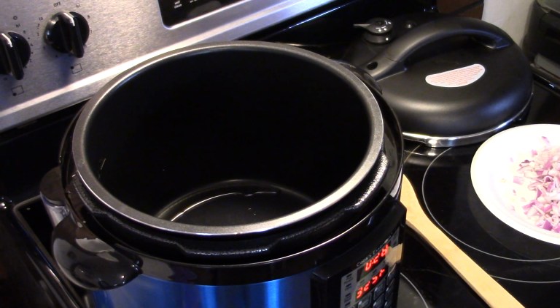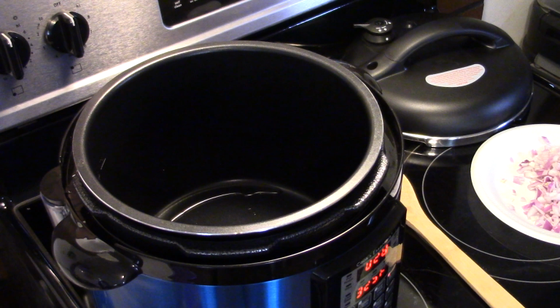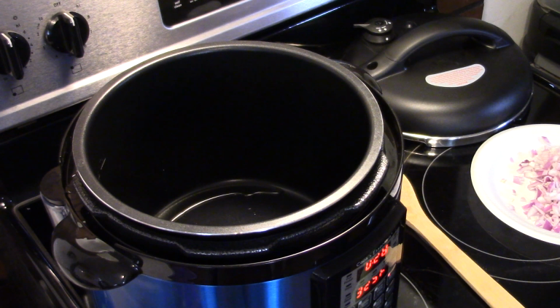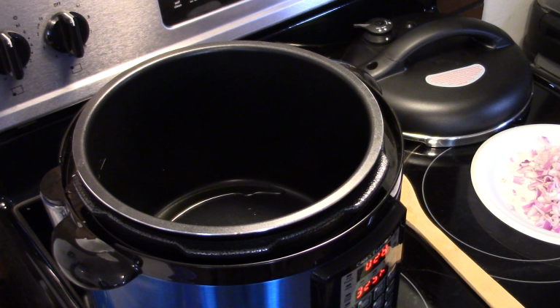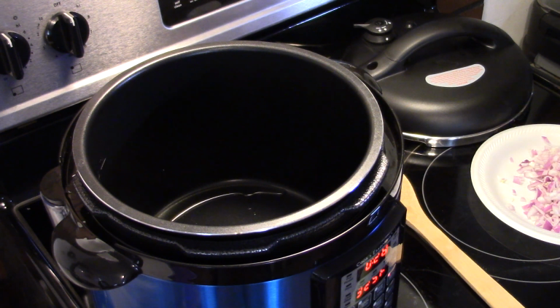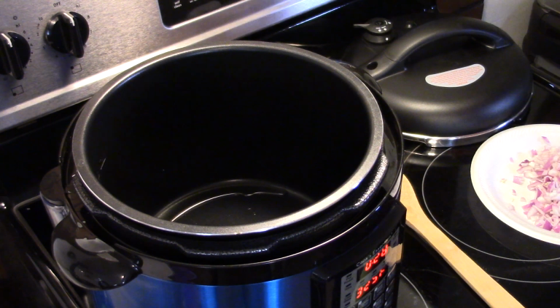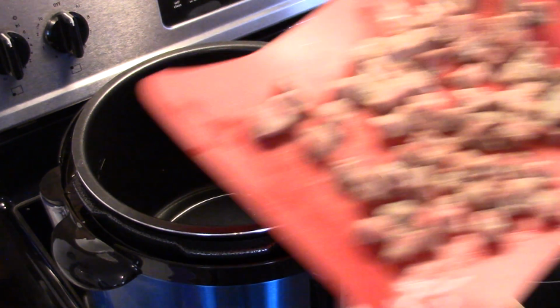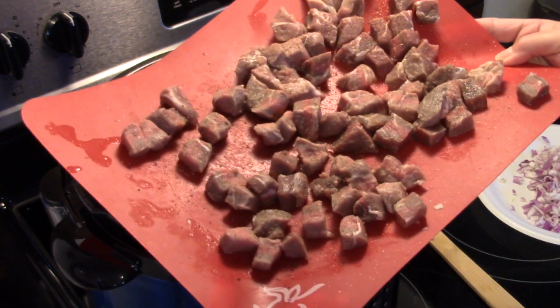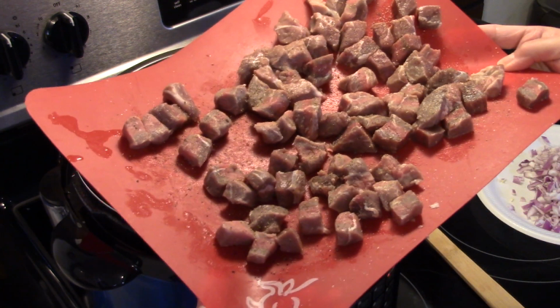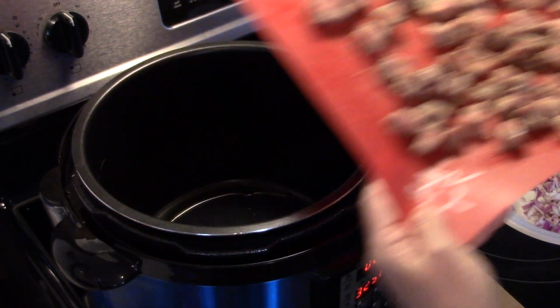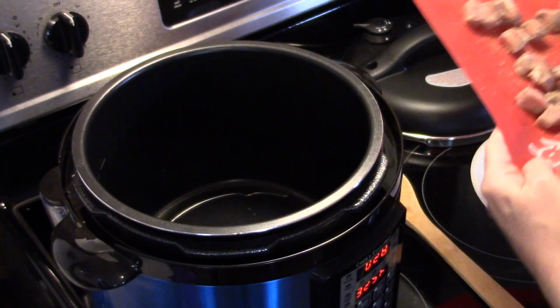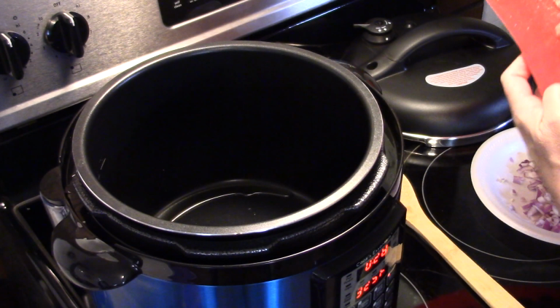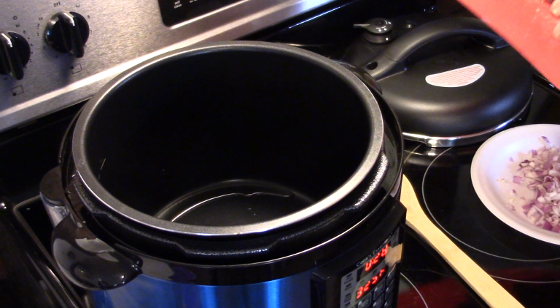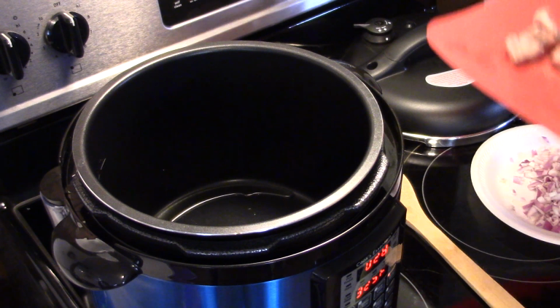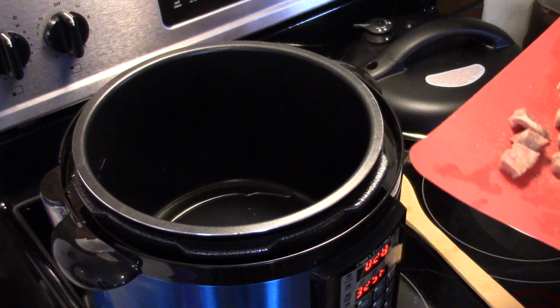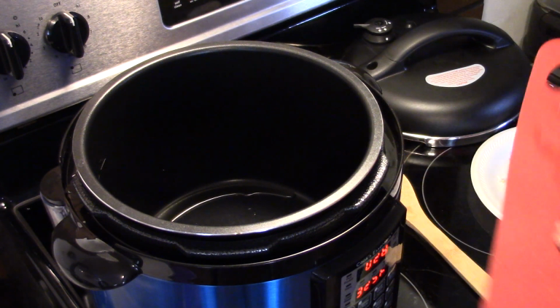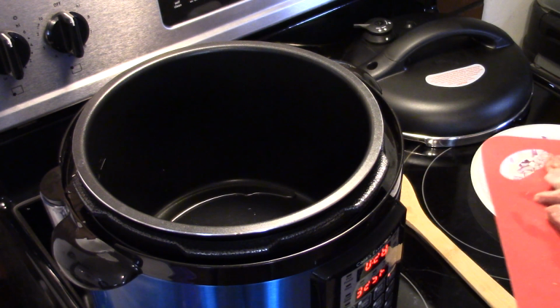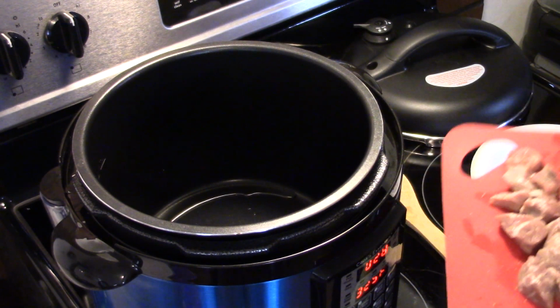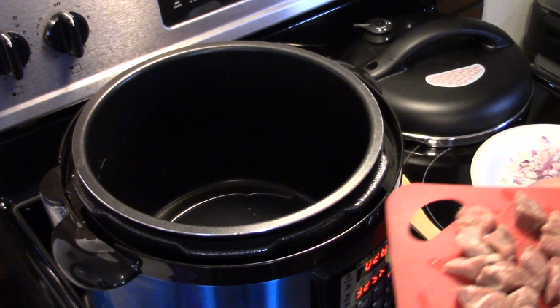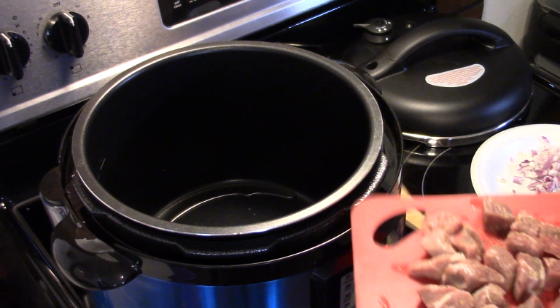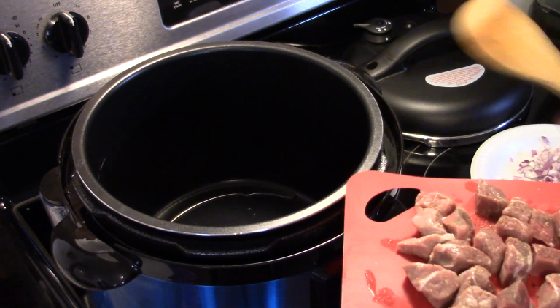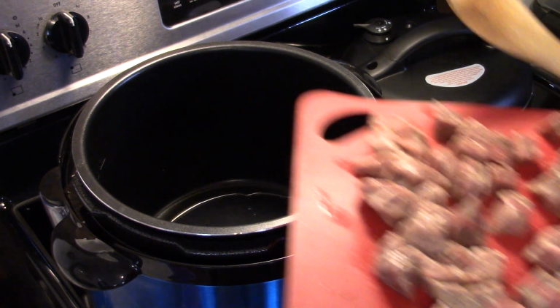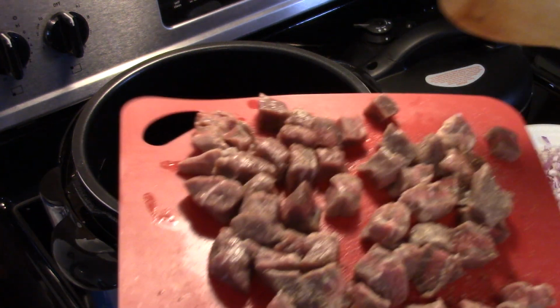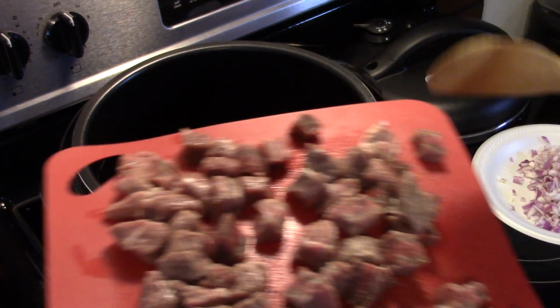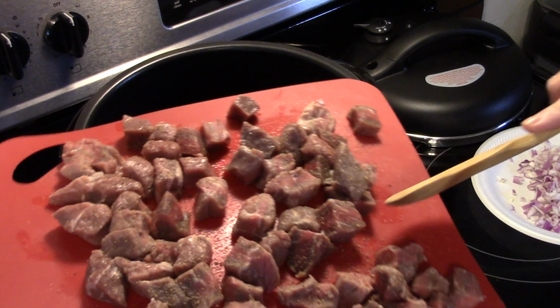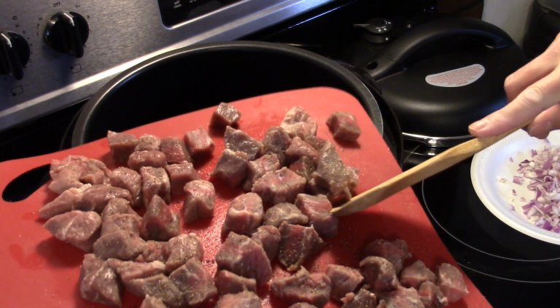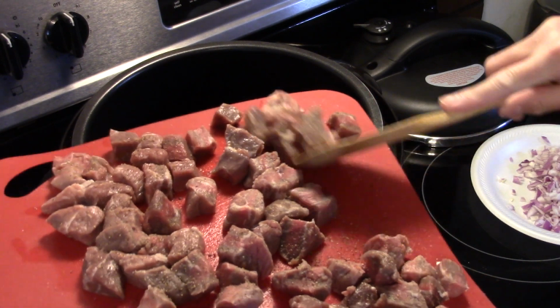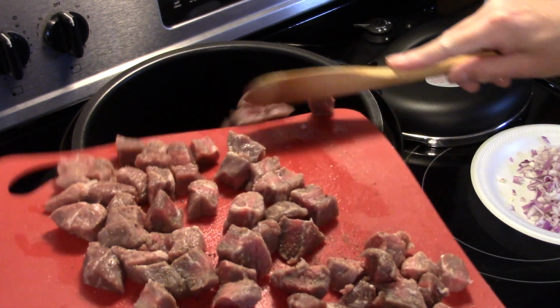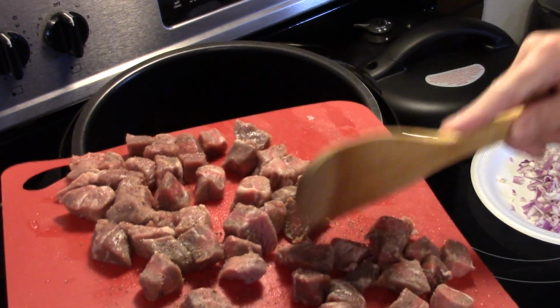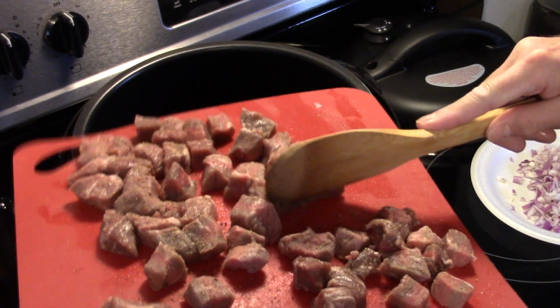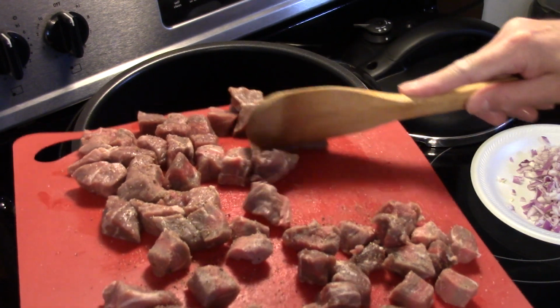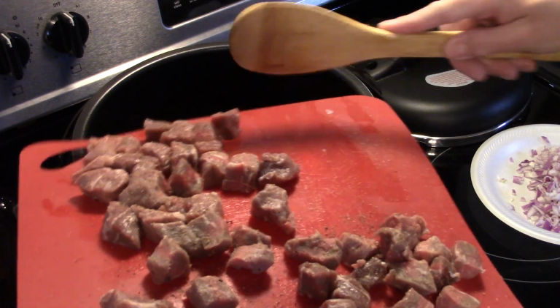I have some steaks here that I diced up and seasoned with some salt and pepper. I'm going to fry these in about two batches because we don't want to crowd the pressure cooker or we'll get a steaming action and we won't get a good brown on our beef. So I'm going to get that in there and start browning it up.